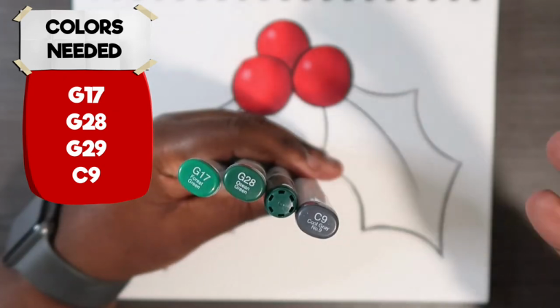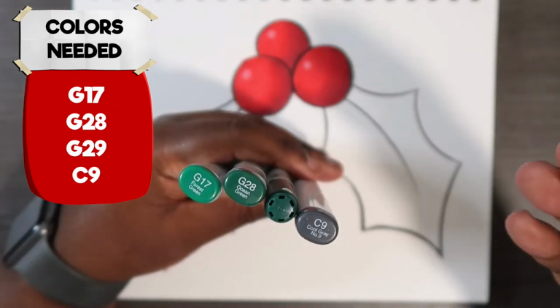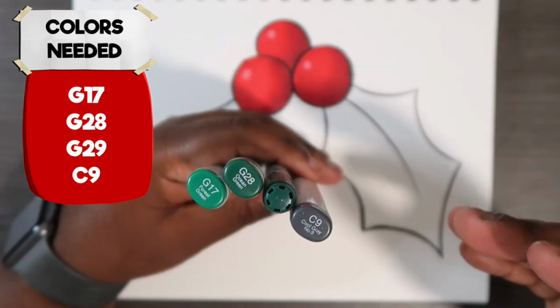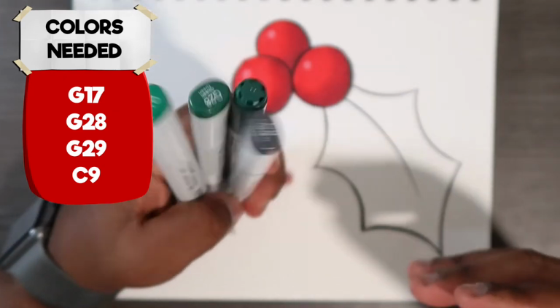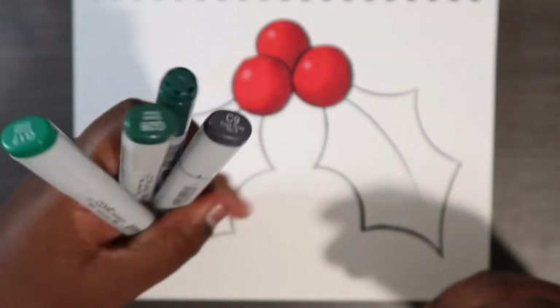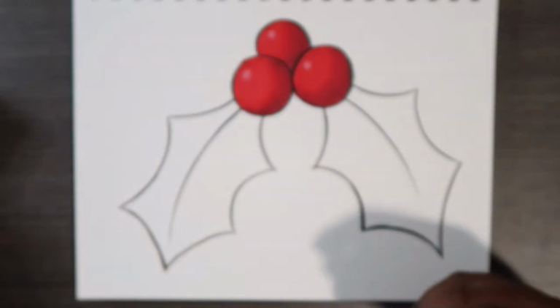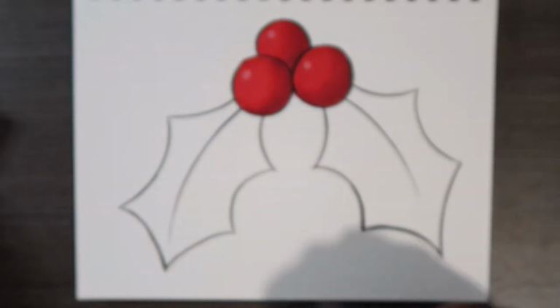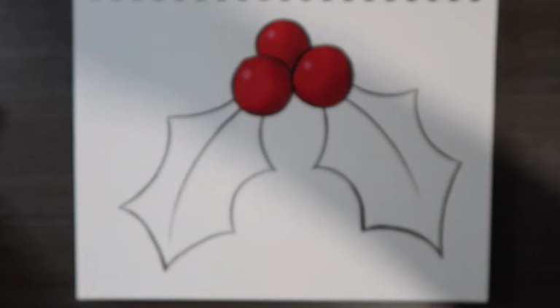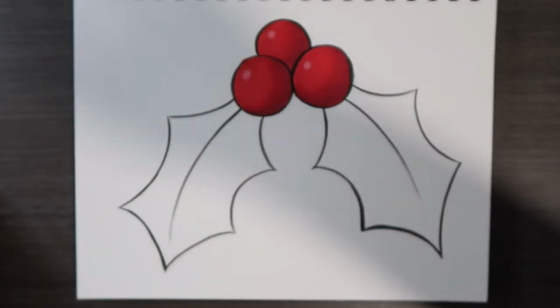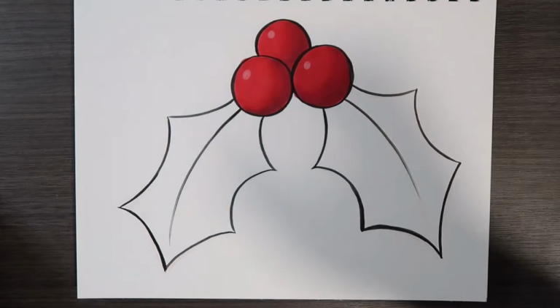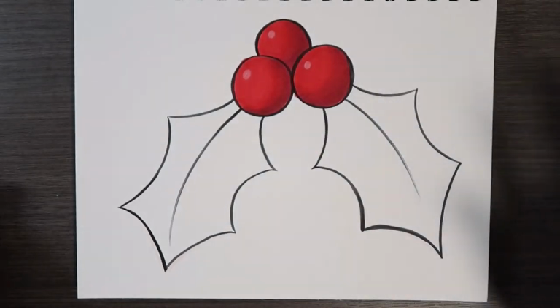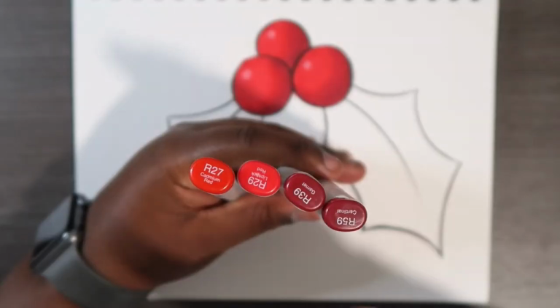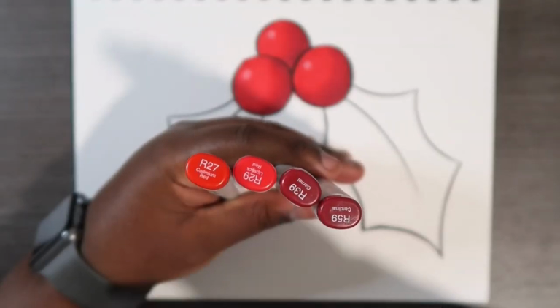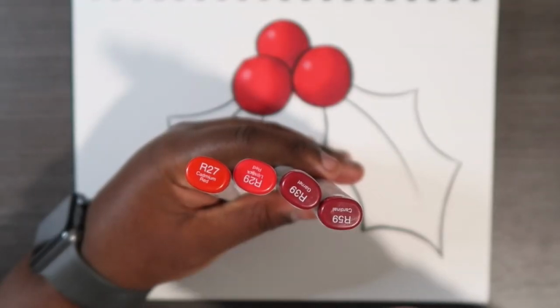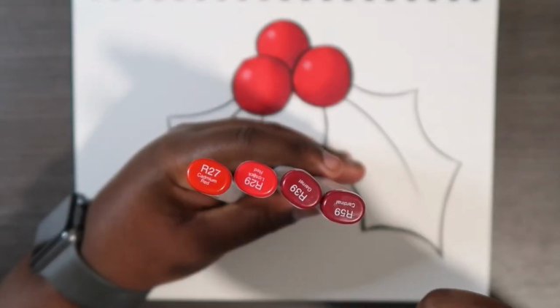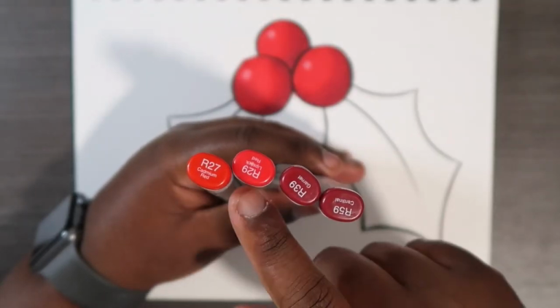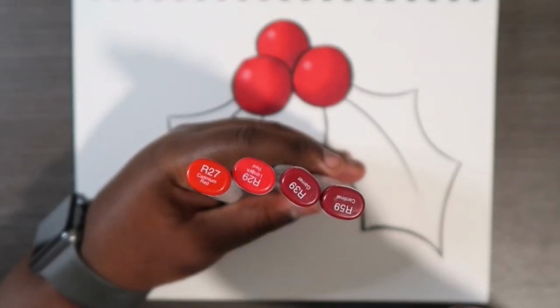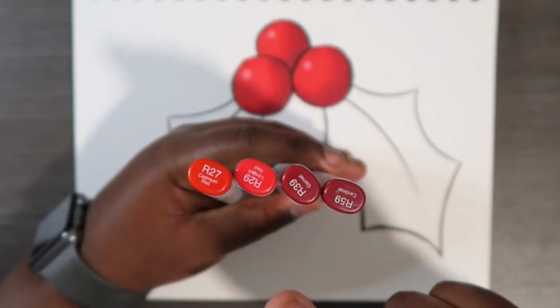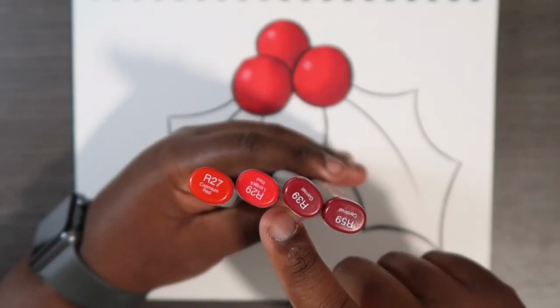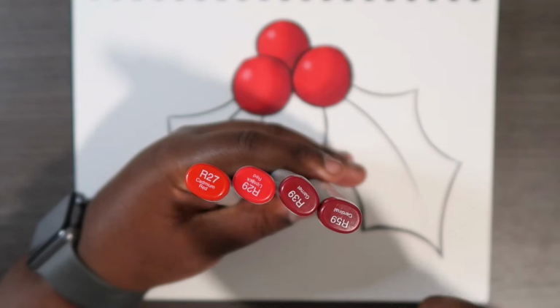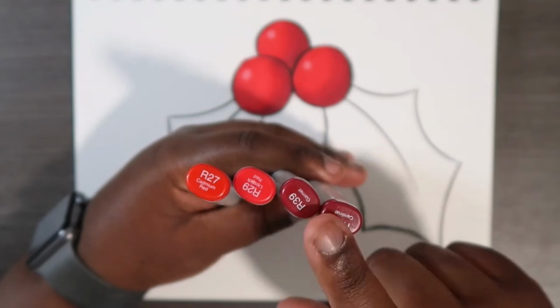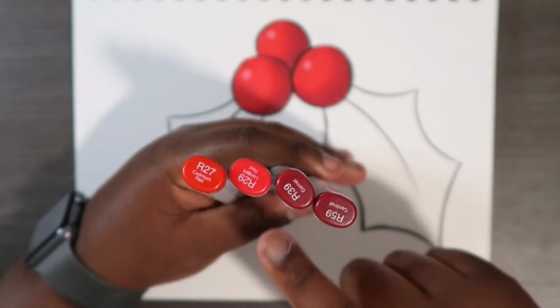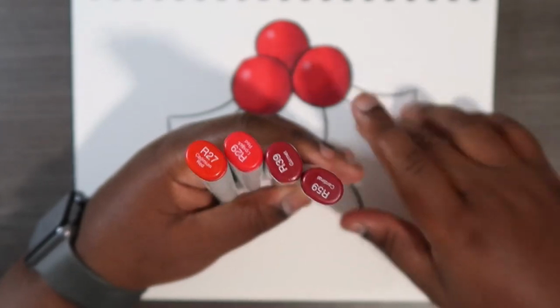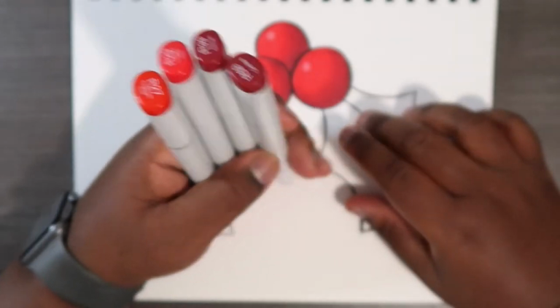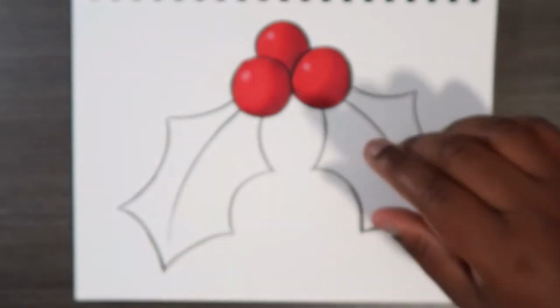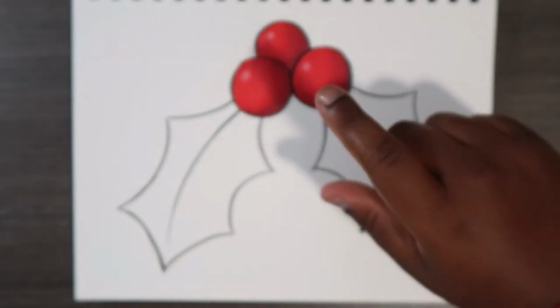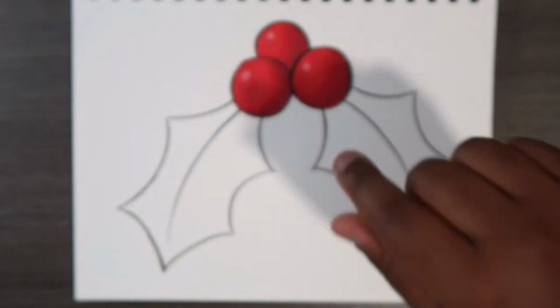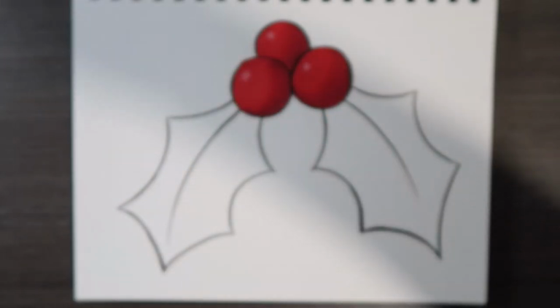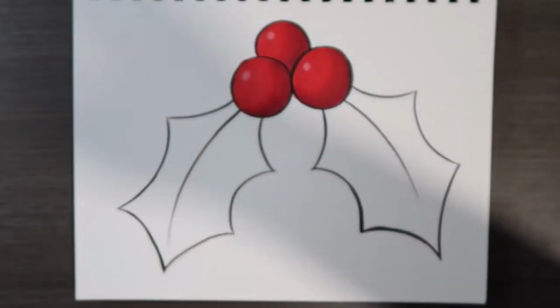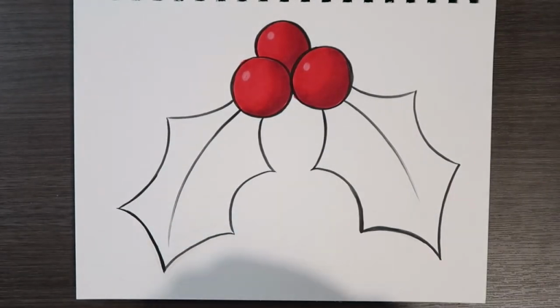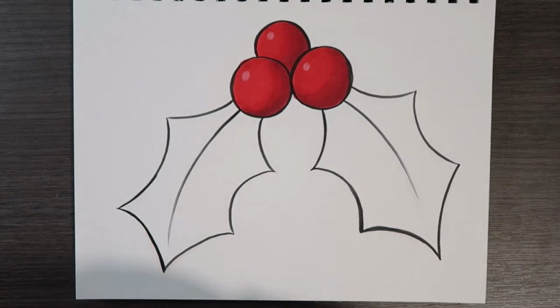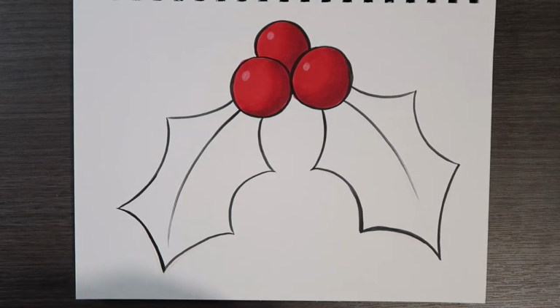In case you are wondering what color I used for the berries, I used R27, R29, R39, and R59. I used those for the berries and I added a few highlights using some colored pencils.